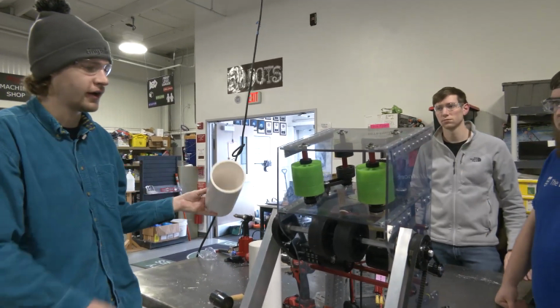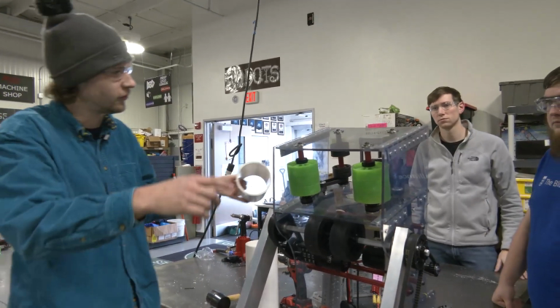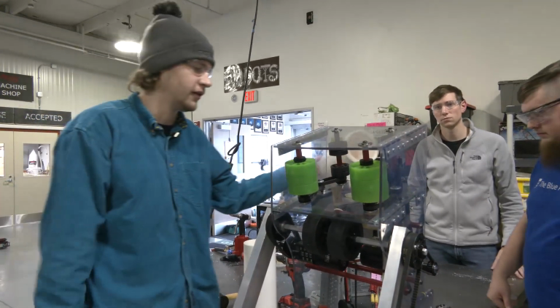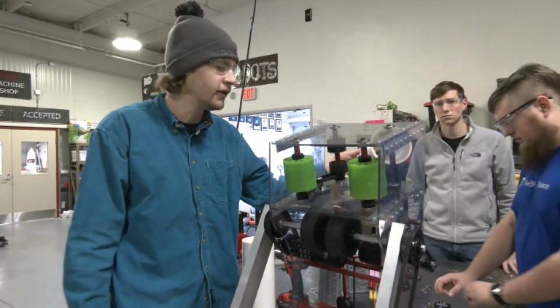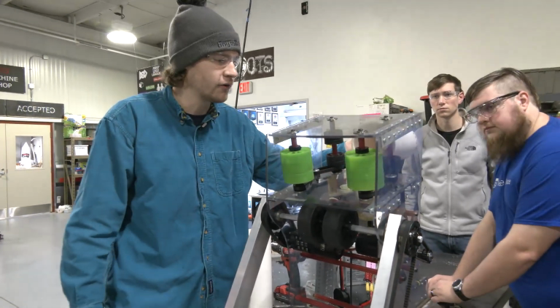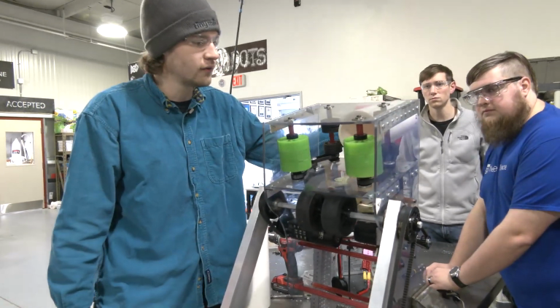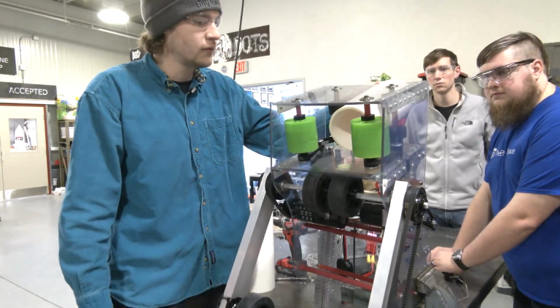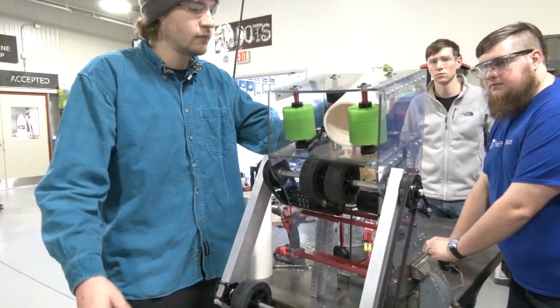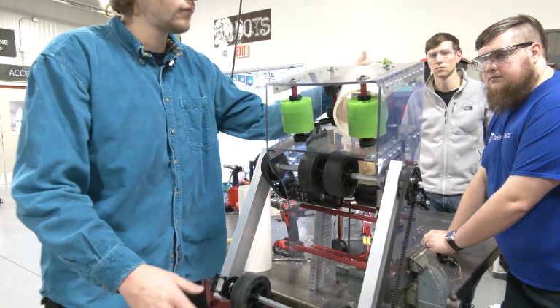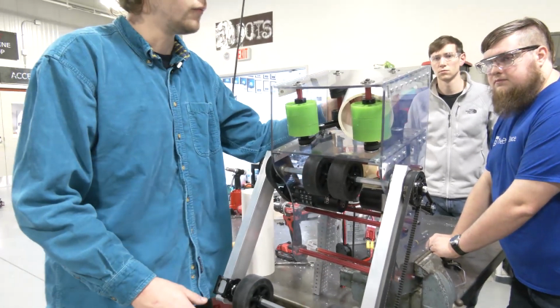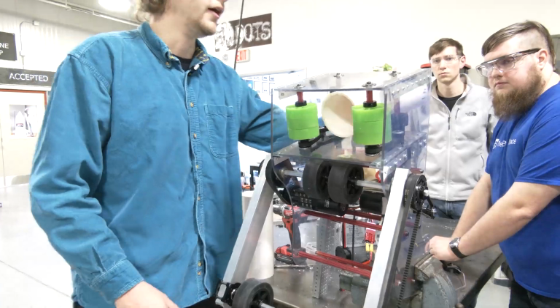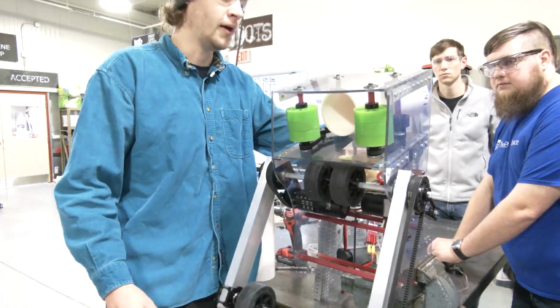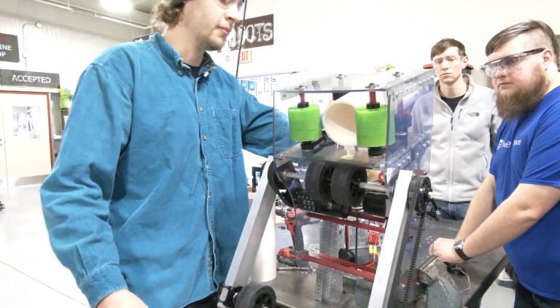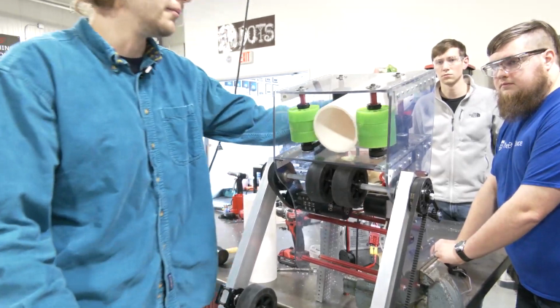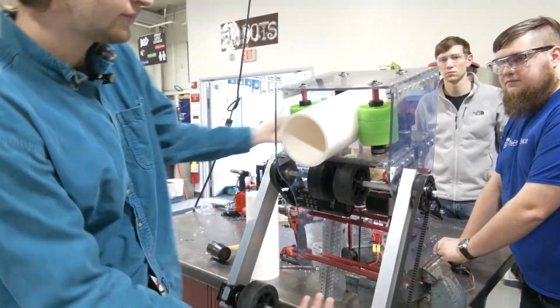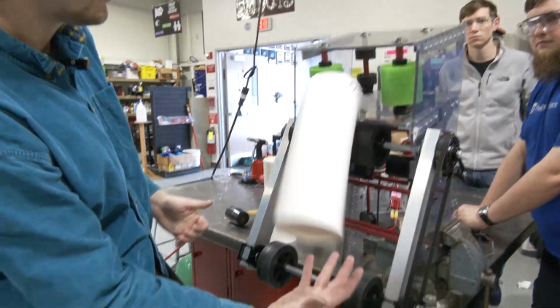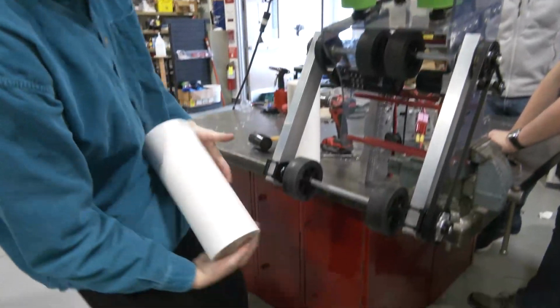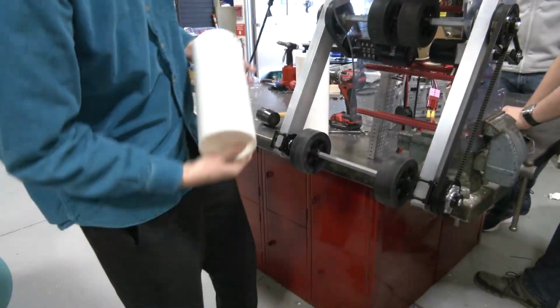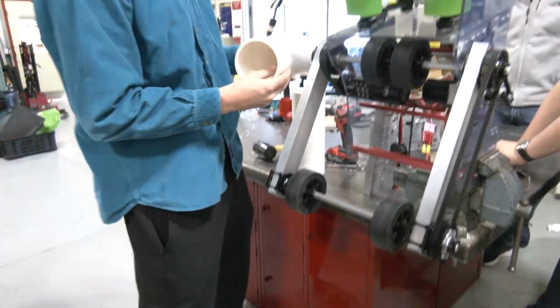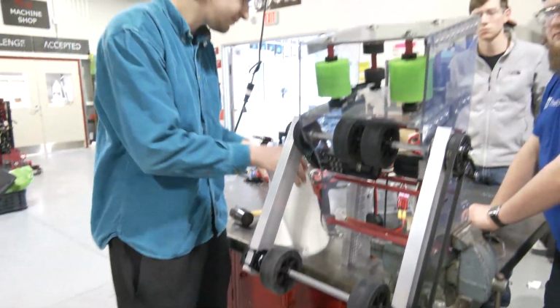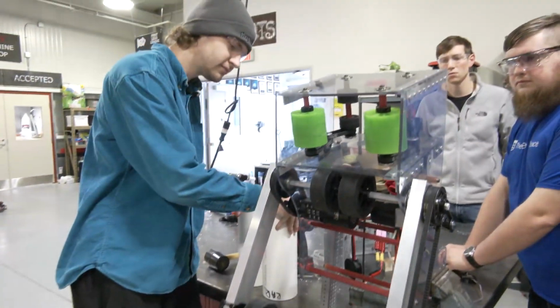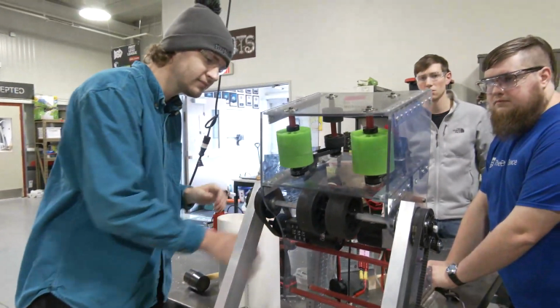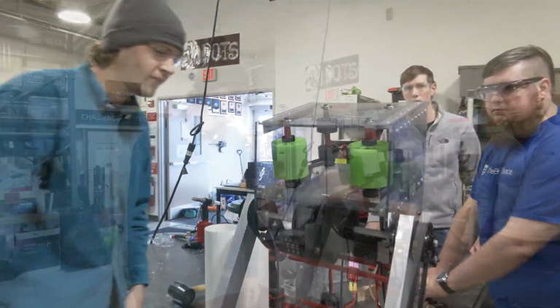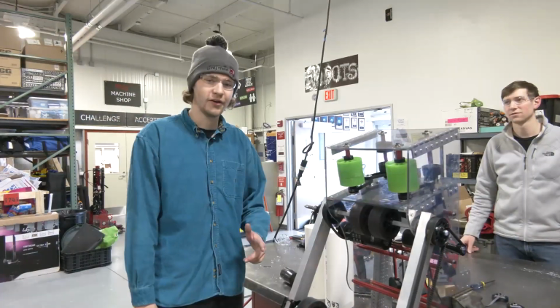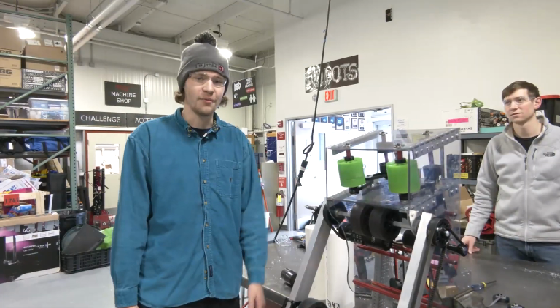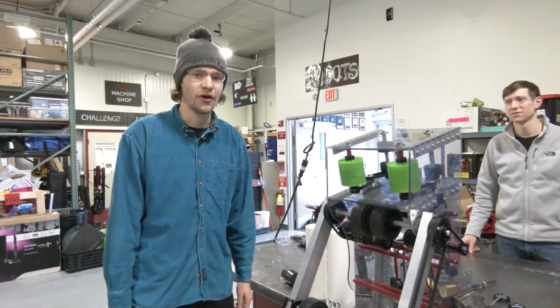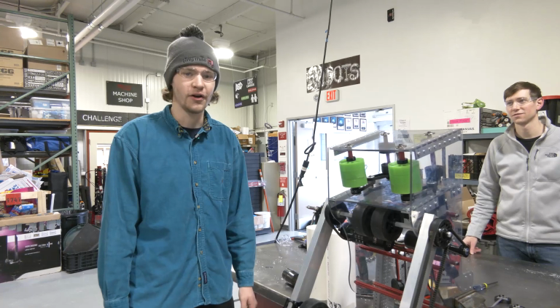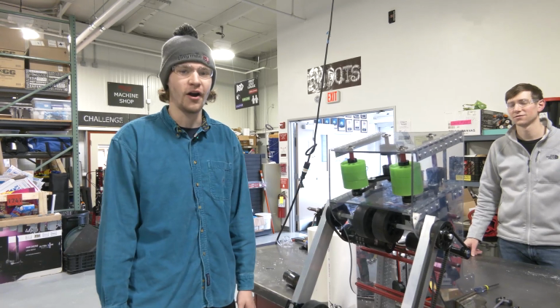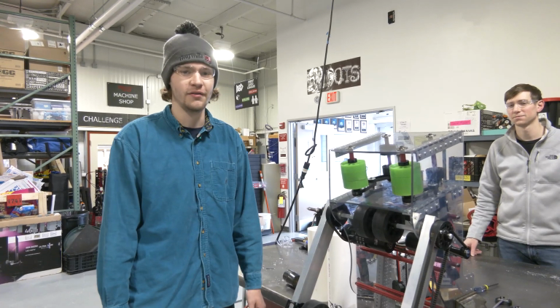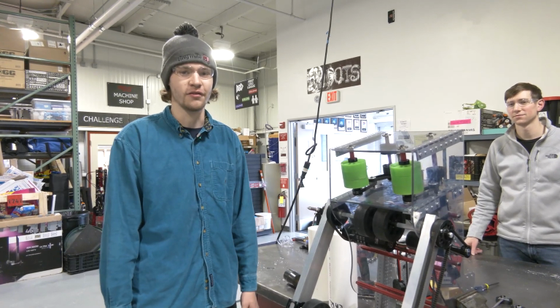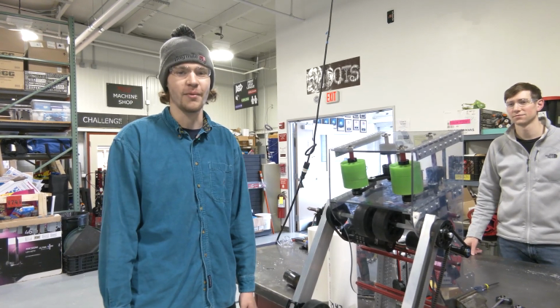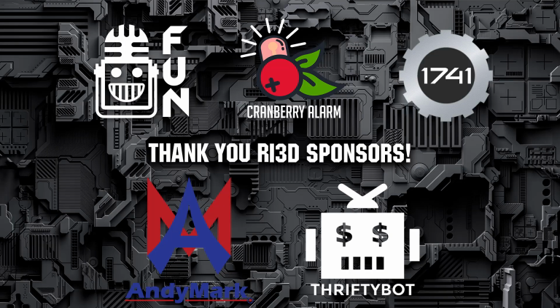We'll demonstrate the other side going as well. Be sure to check out more Cranberry Alarm RI3D videos on Fun Robotics Network.